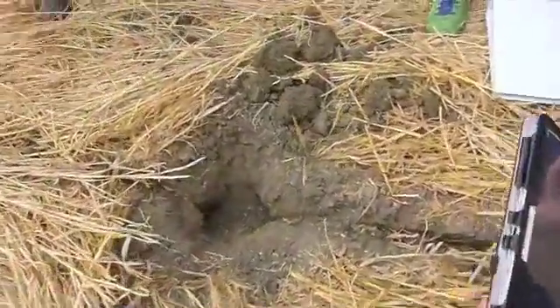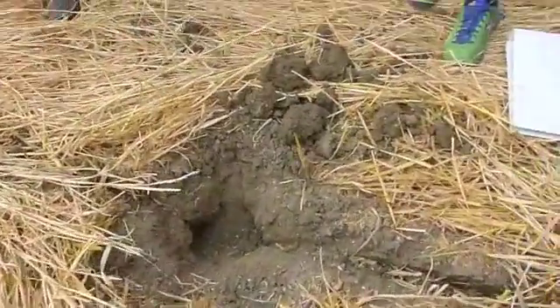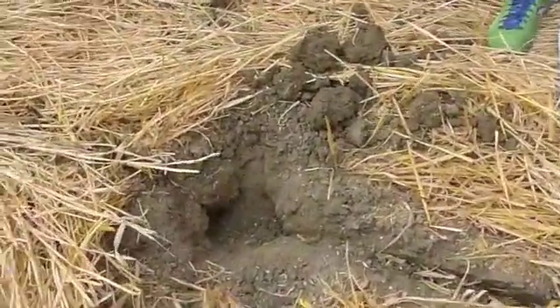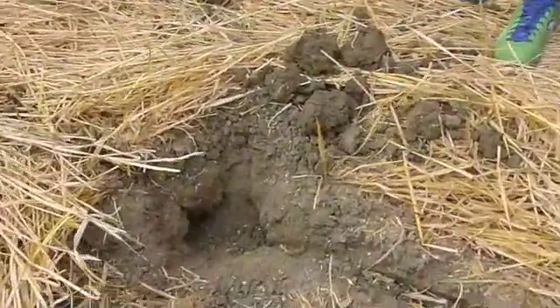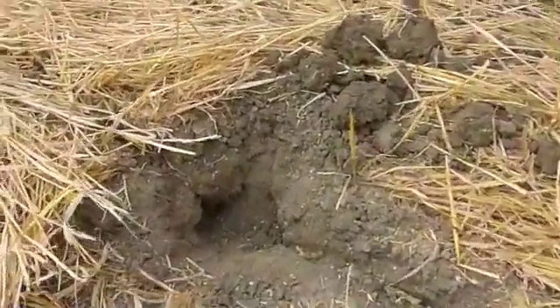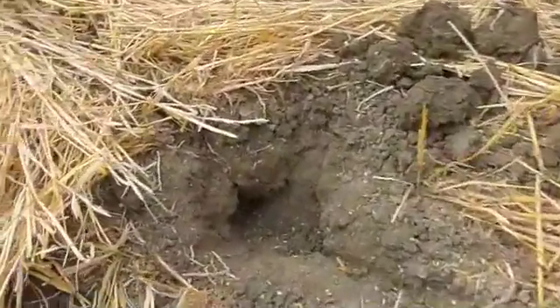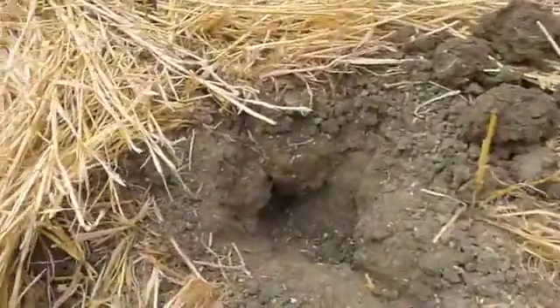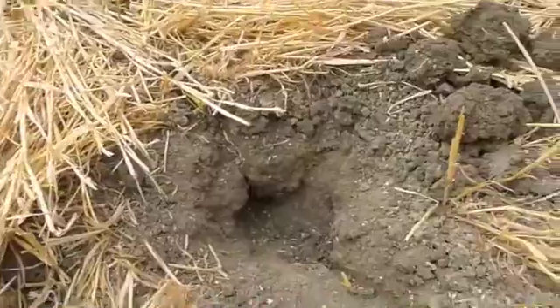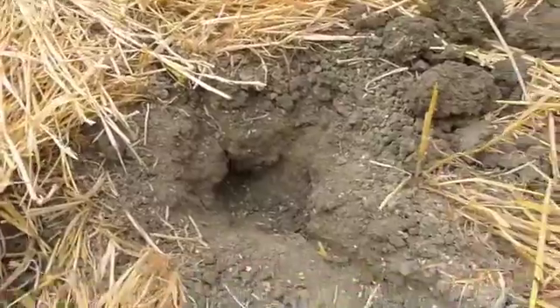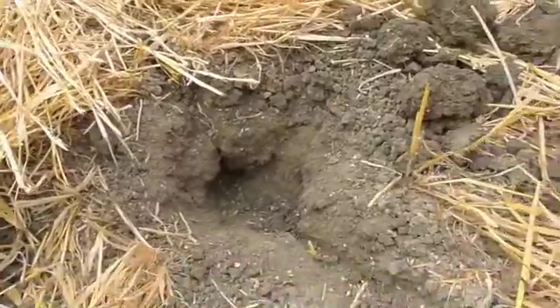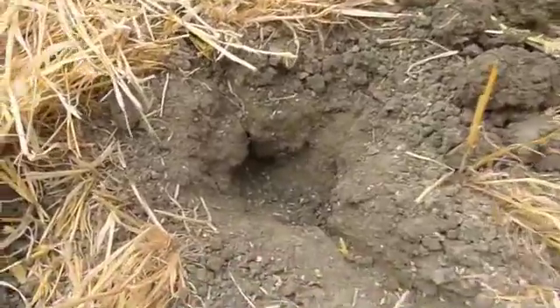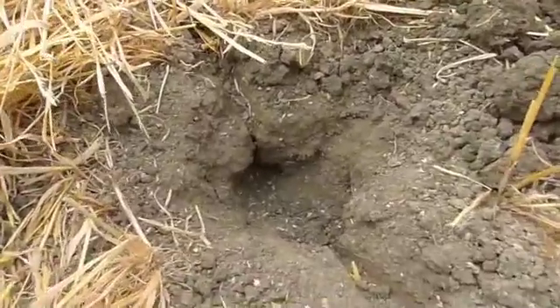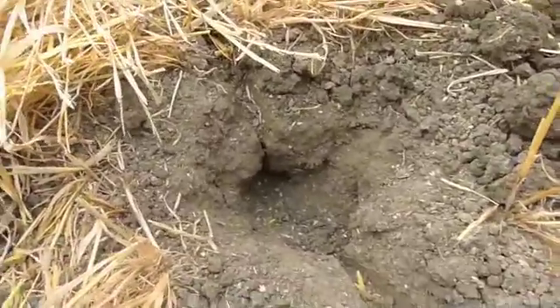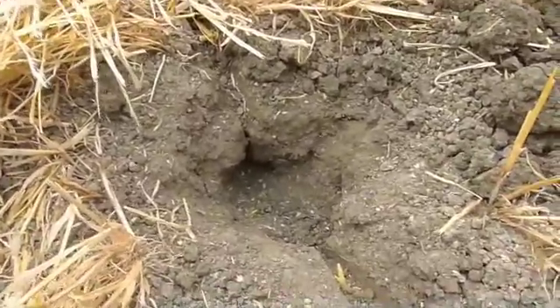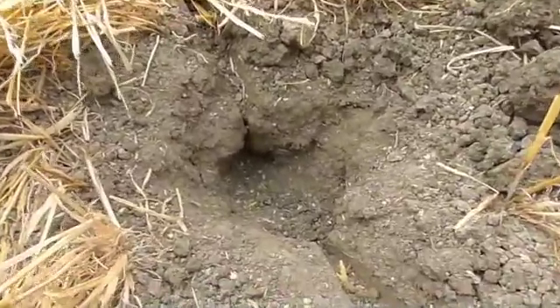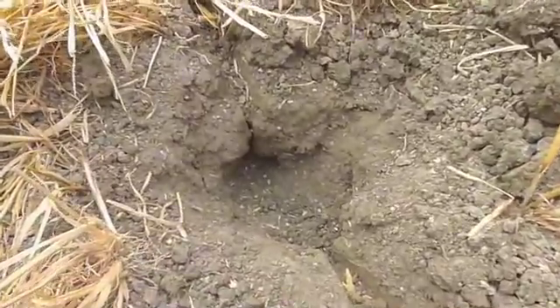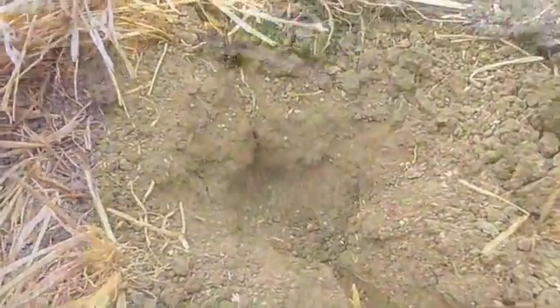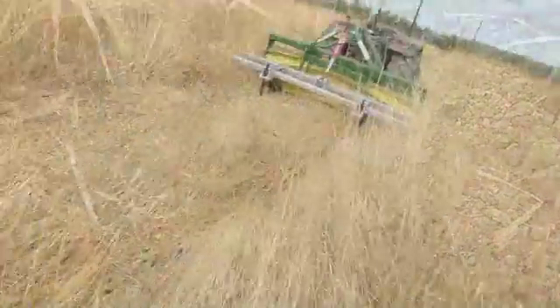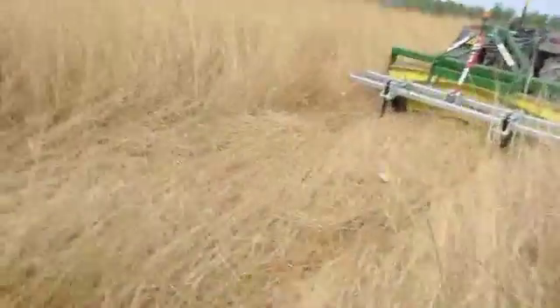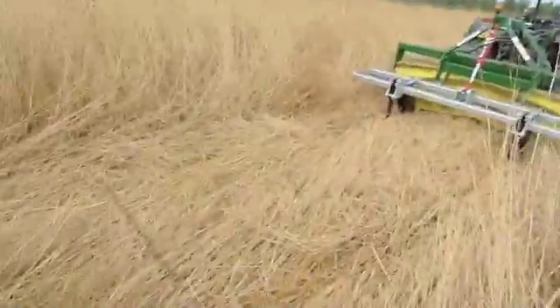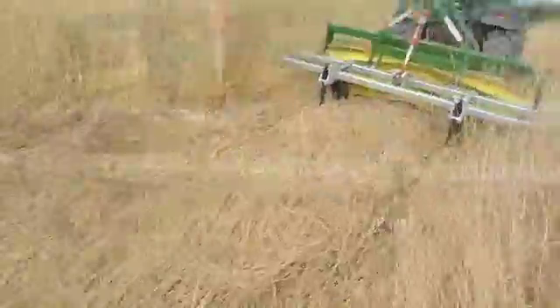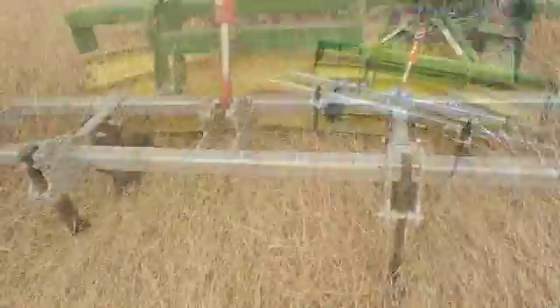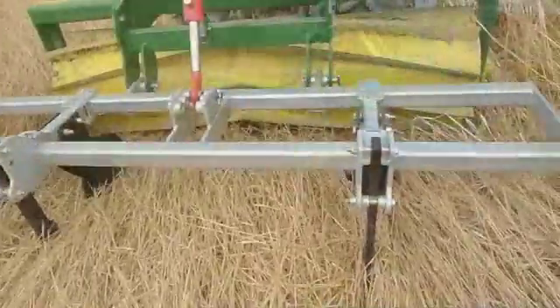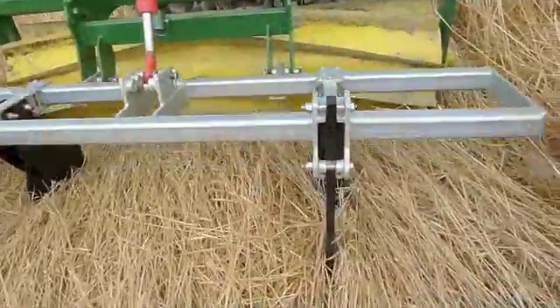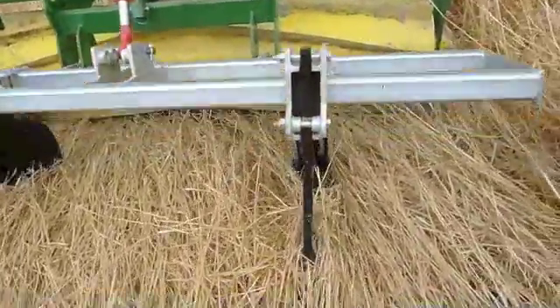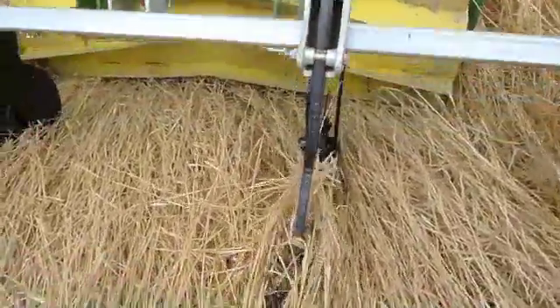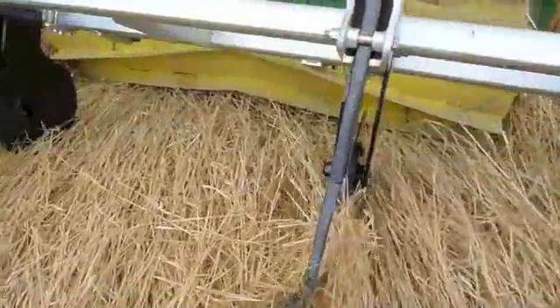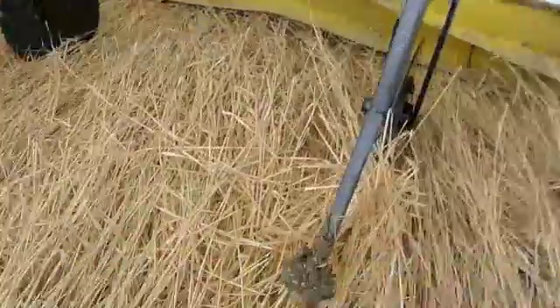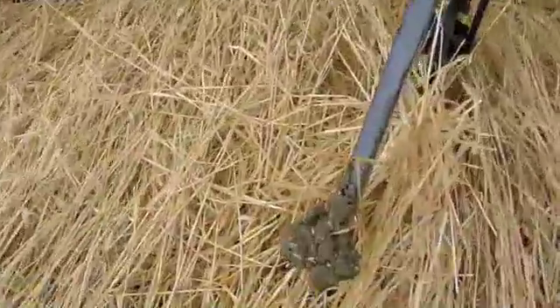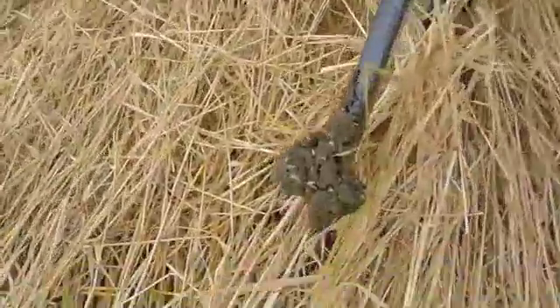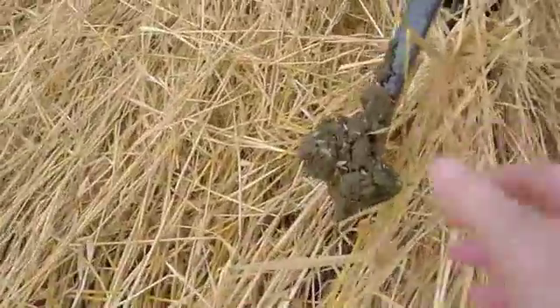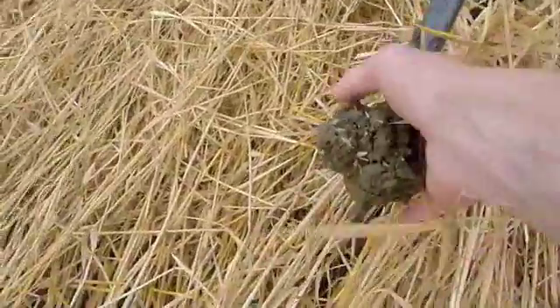Digging down into the soil, we can see the gap opened up by the foot. And over here — there's the foot.